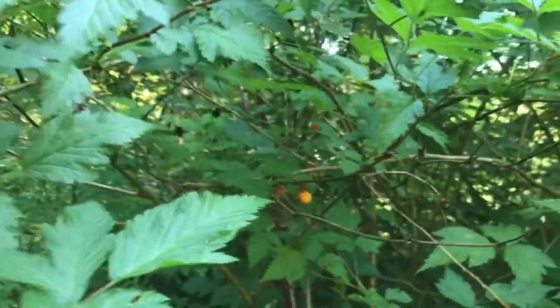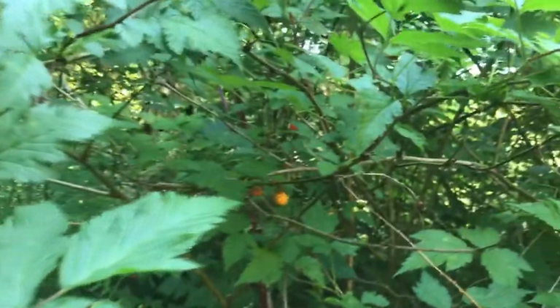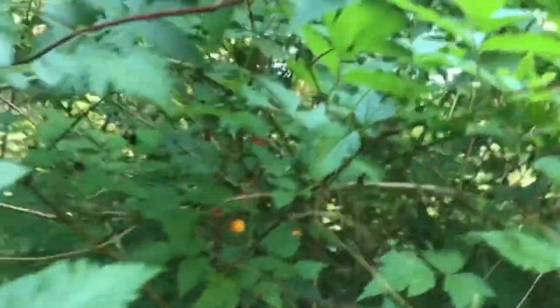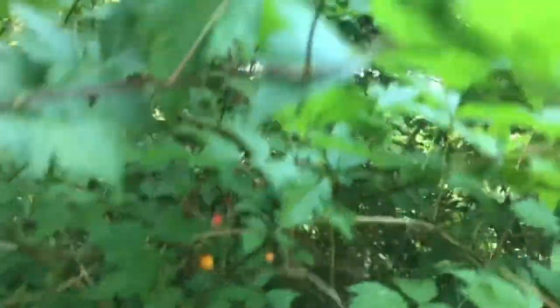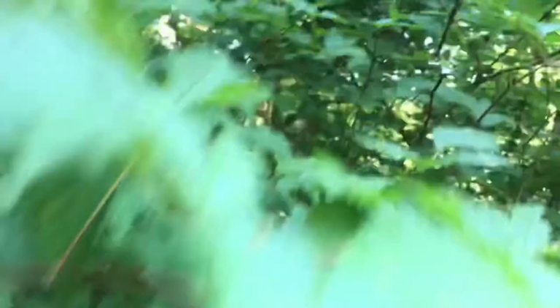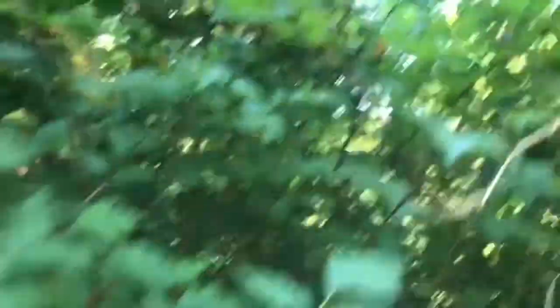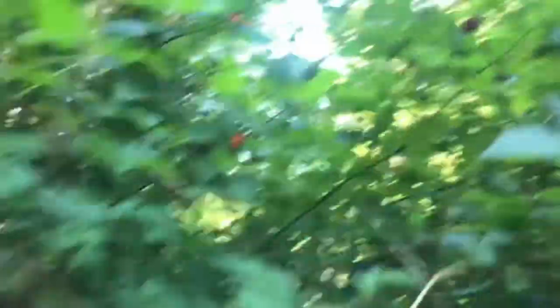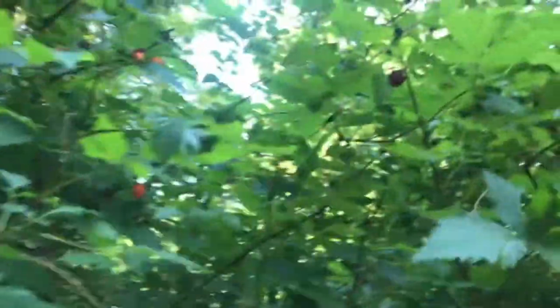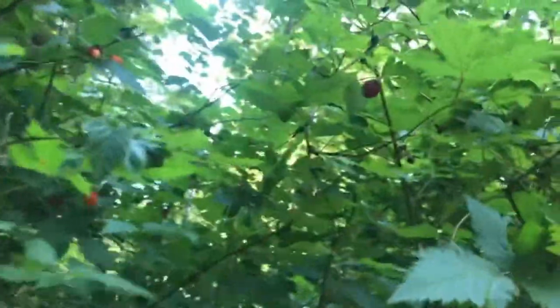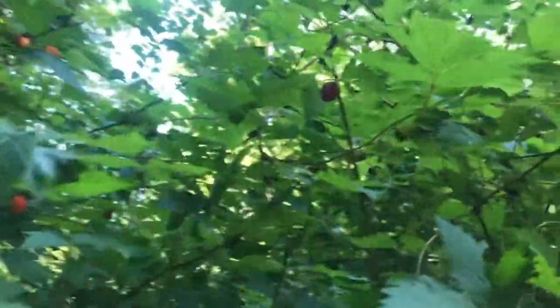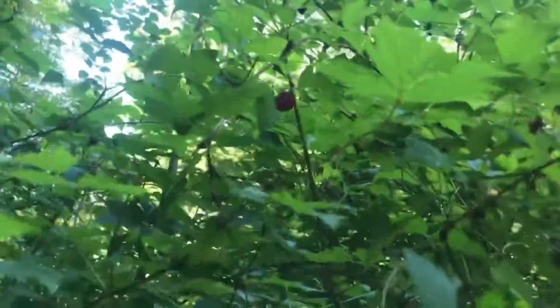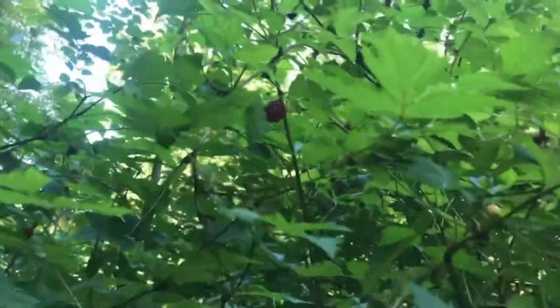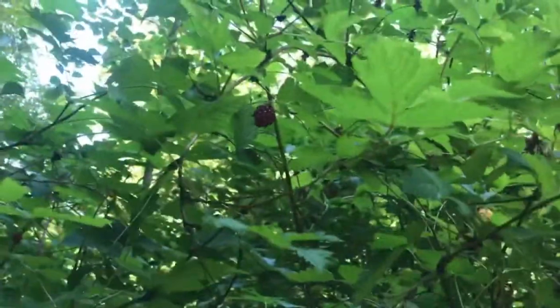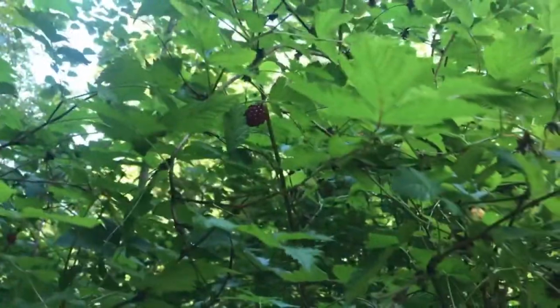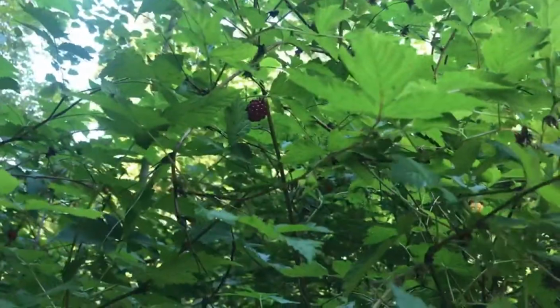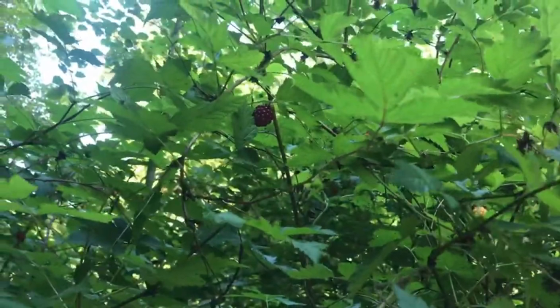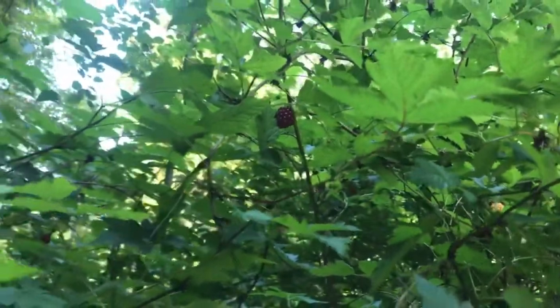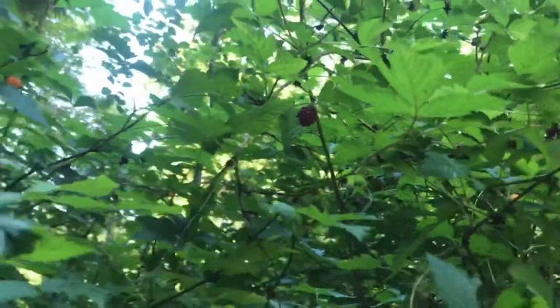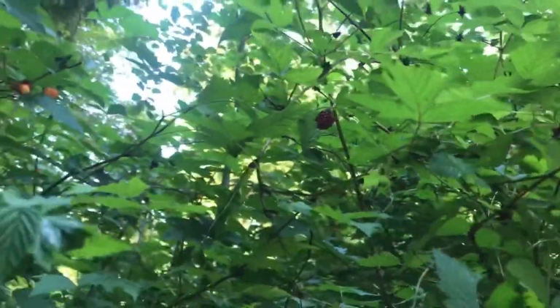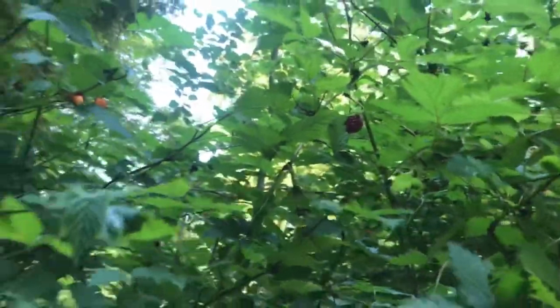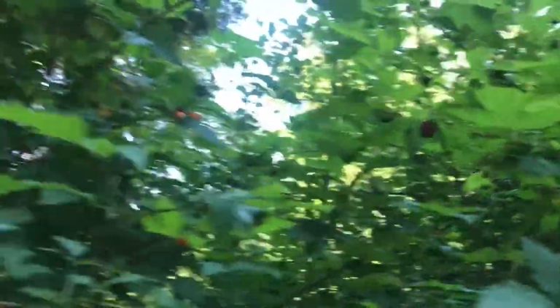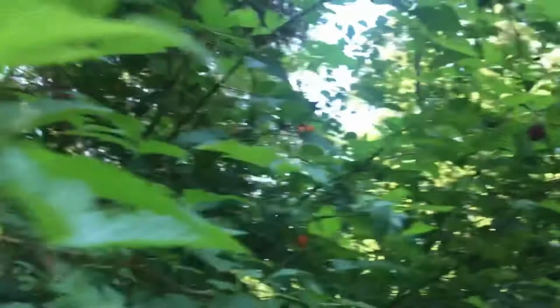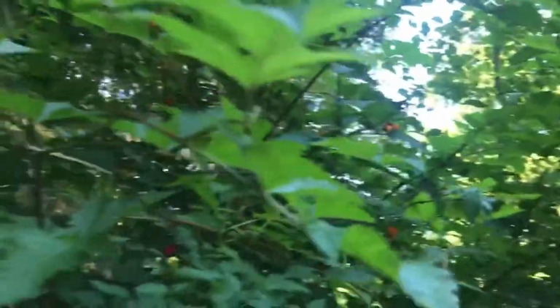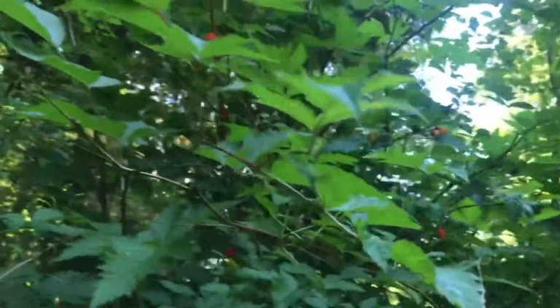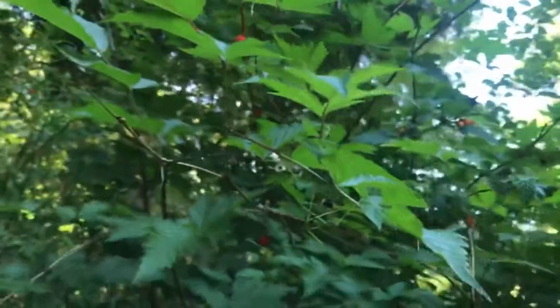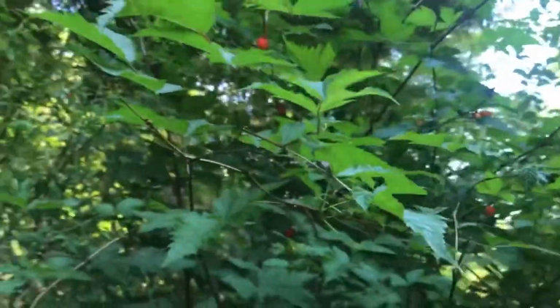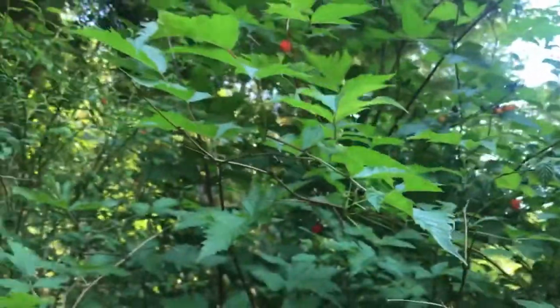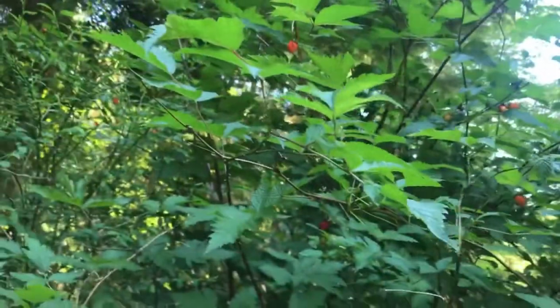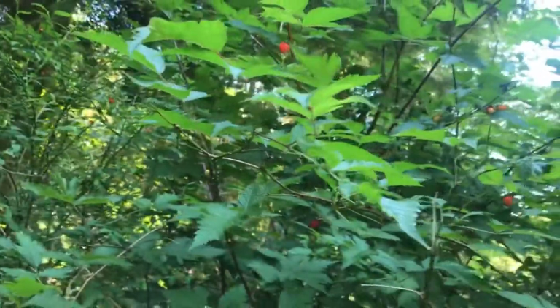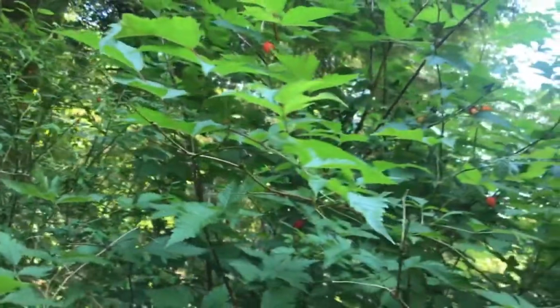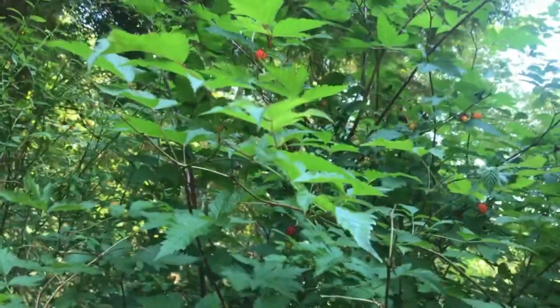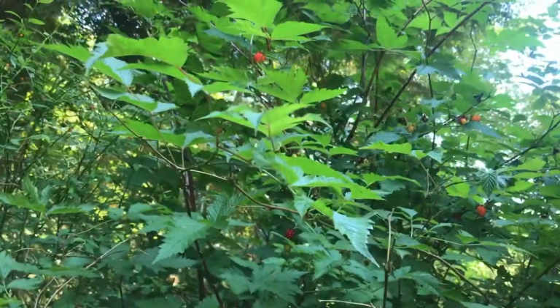You want to get them at the super dark red. You can eat the lighter red colored ones, but they're going to be pretty sour.